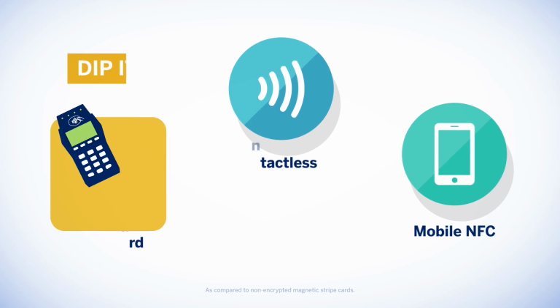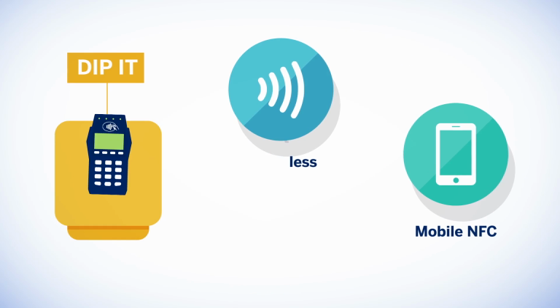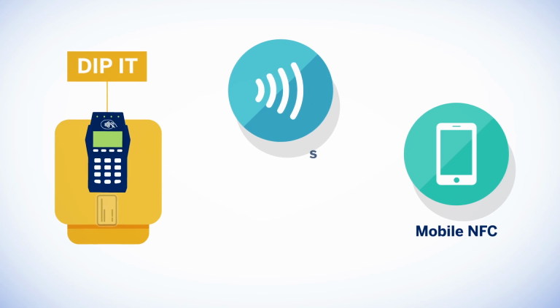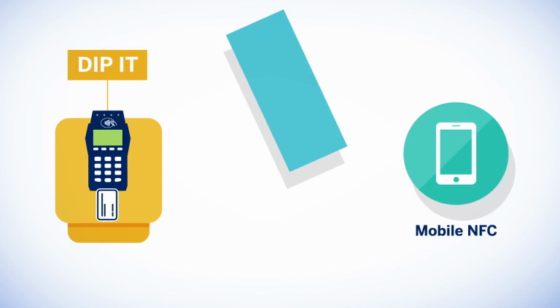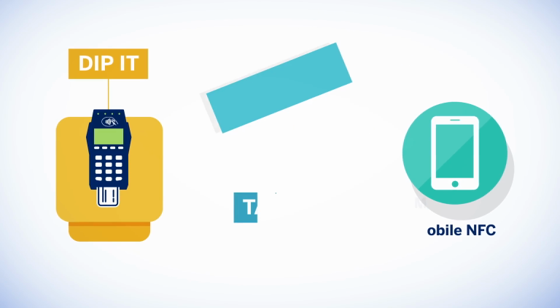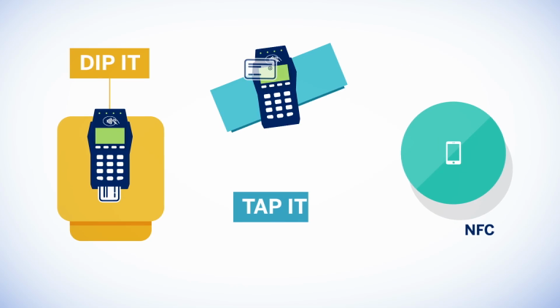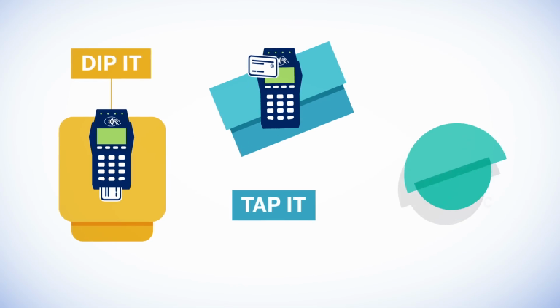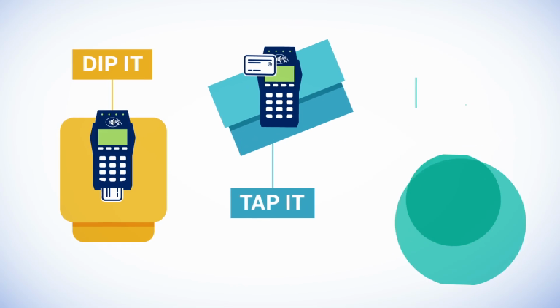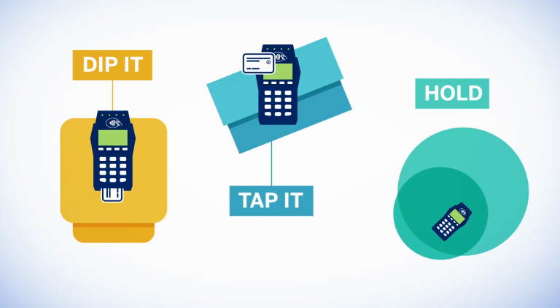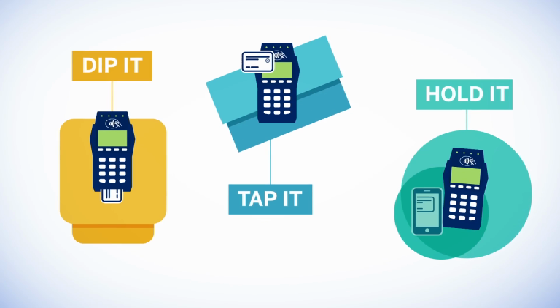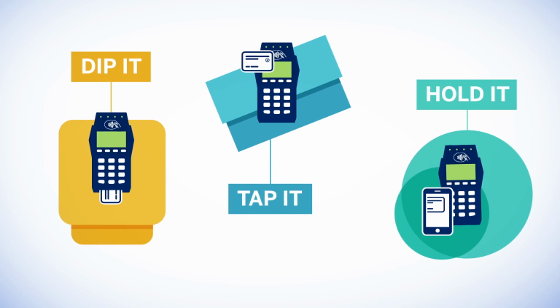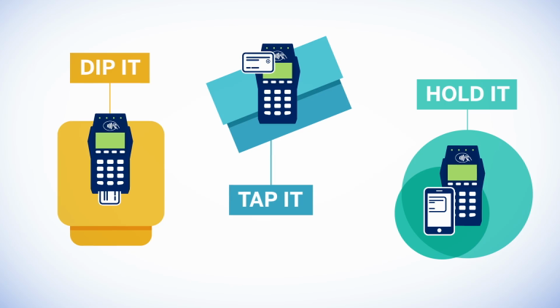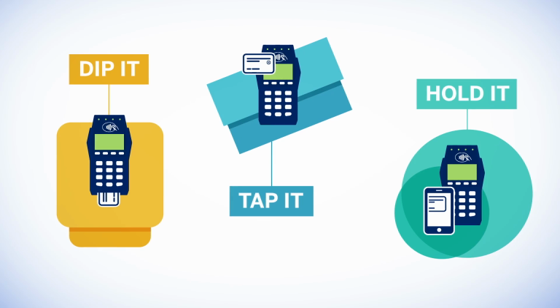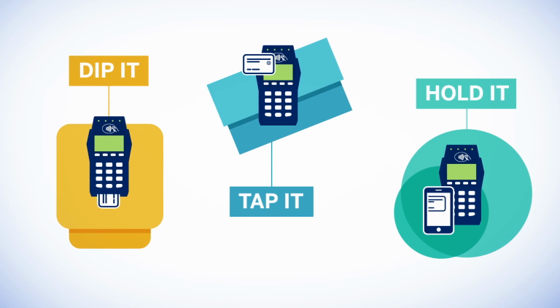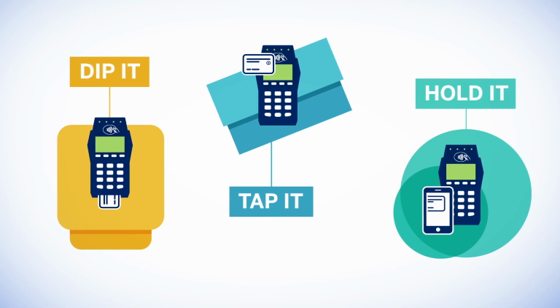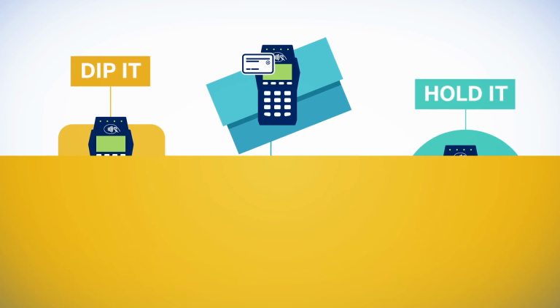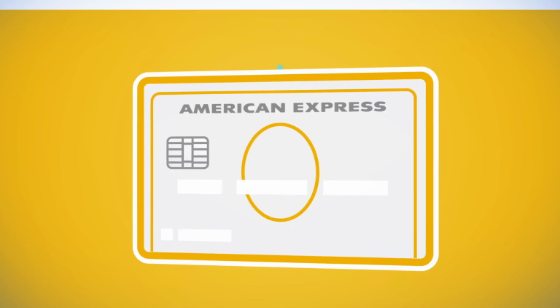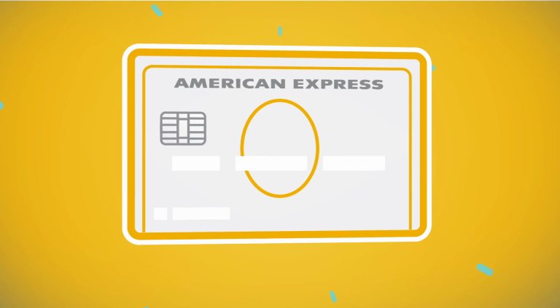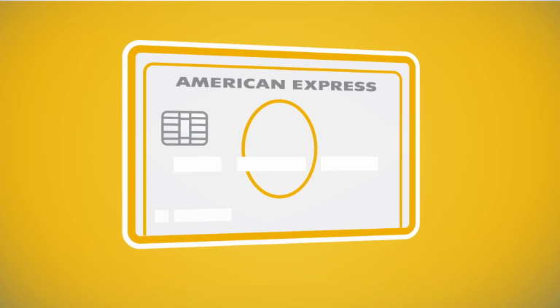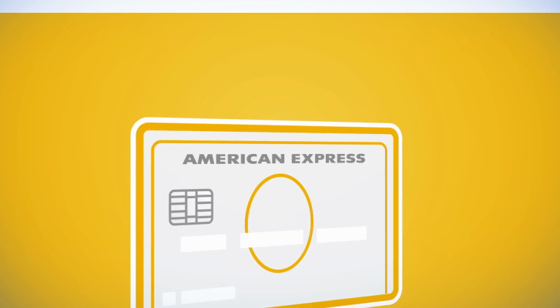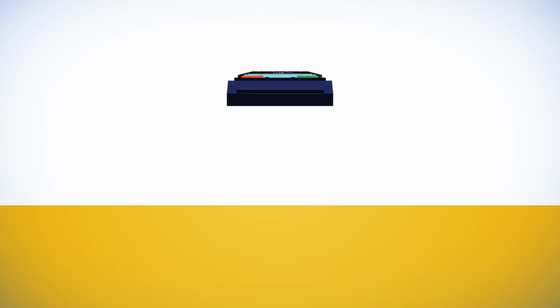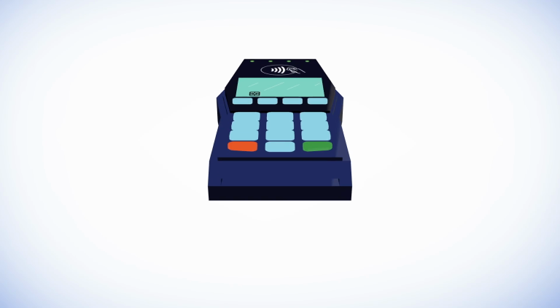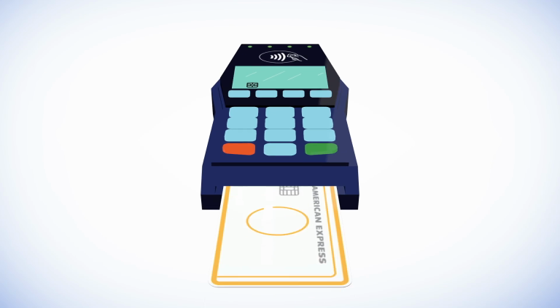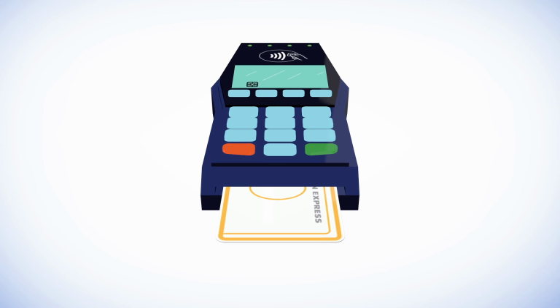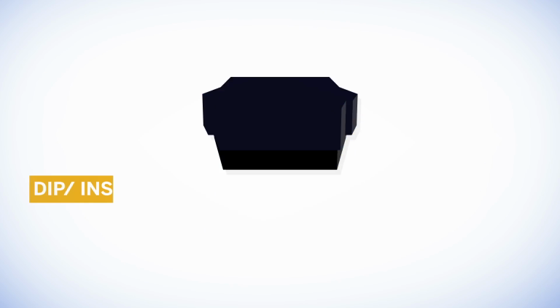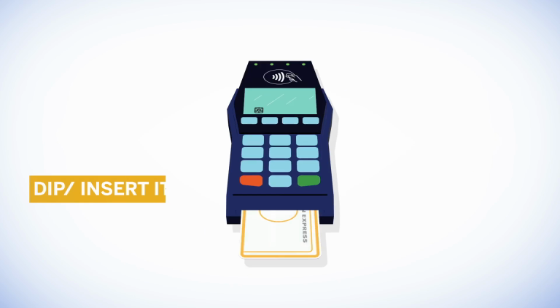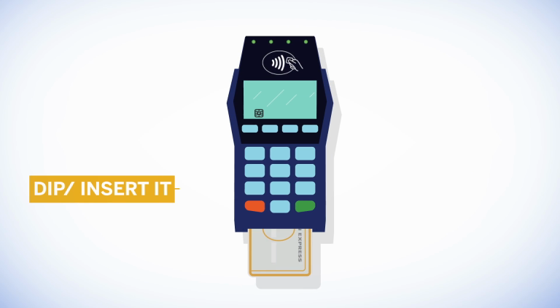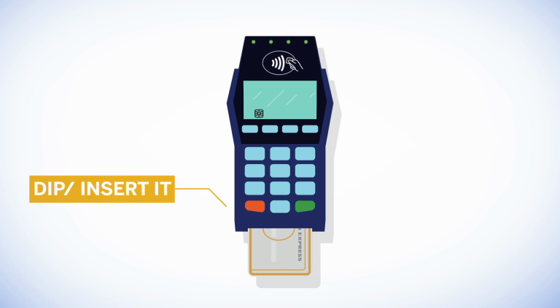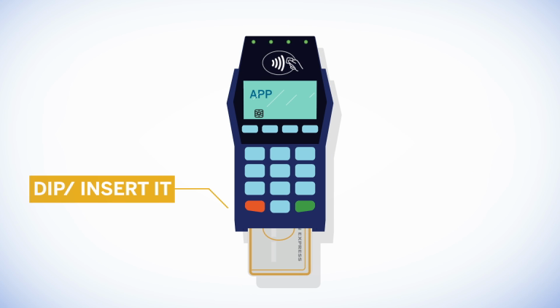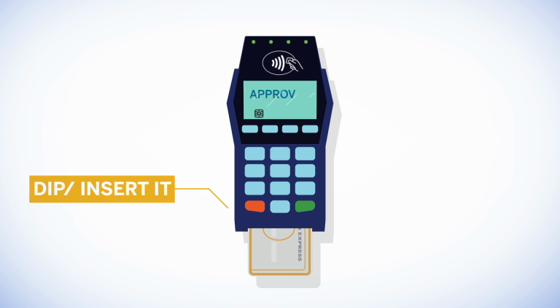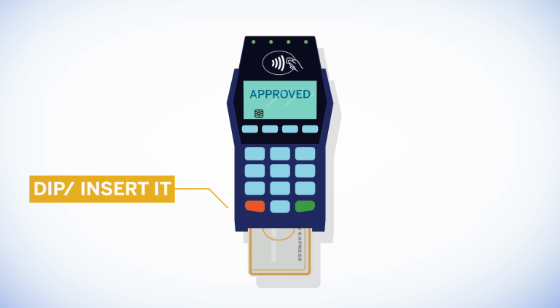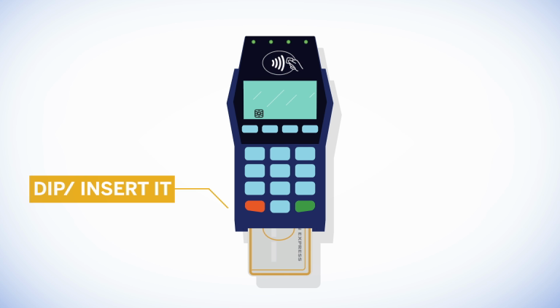Dip it. Tap it. Hold it. An American Express card equipped with chip technology must be inserted and remain in the reader throughout the transaction.